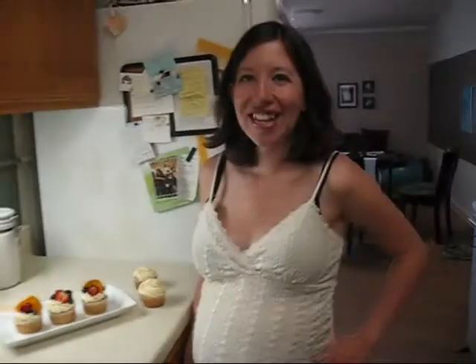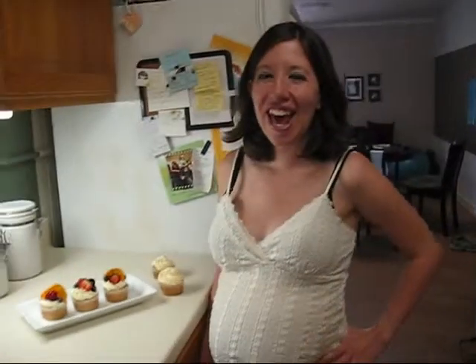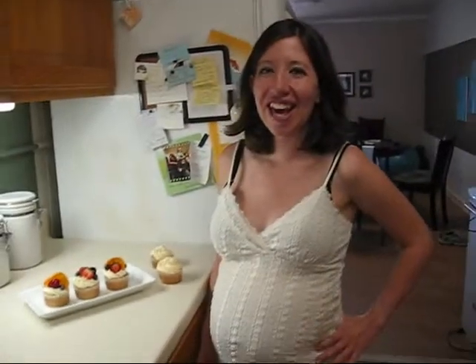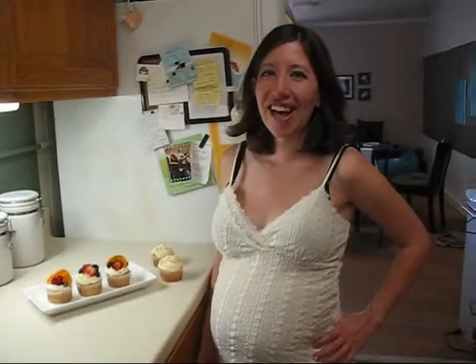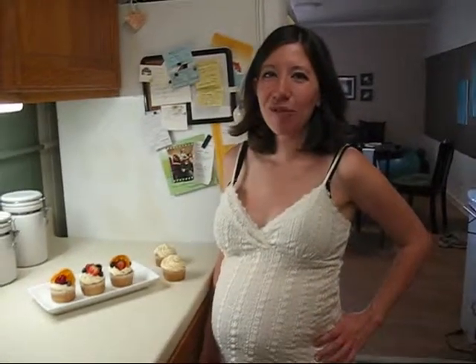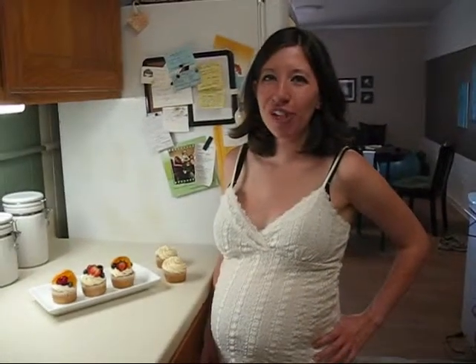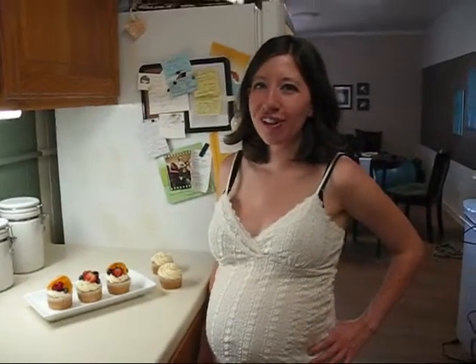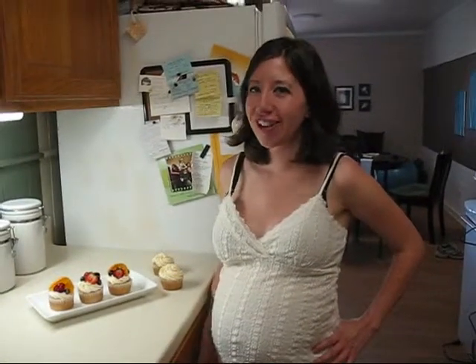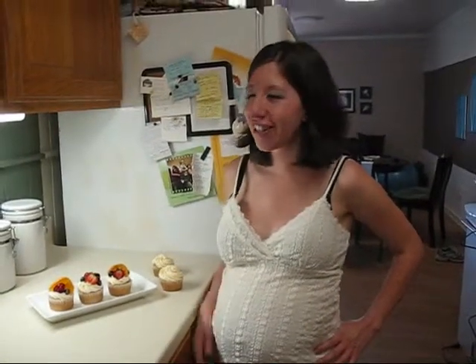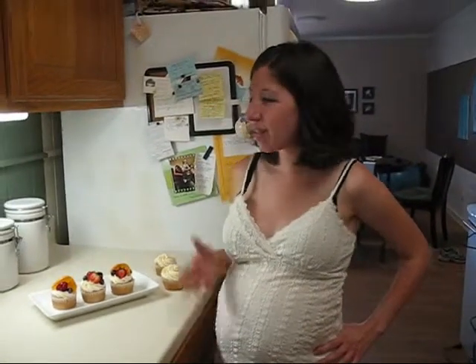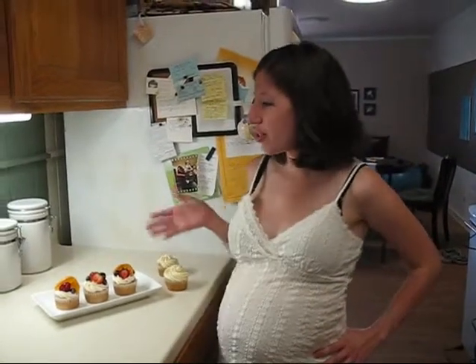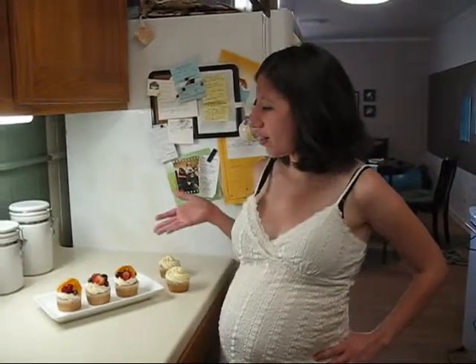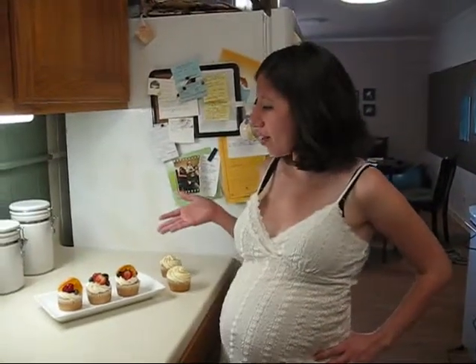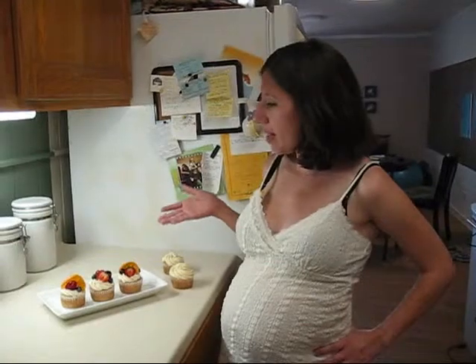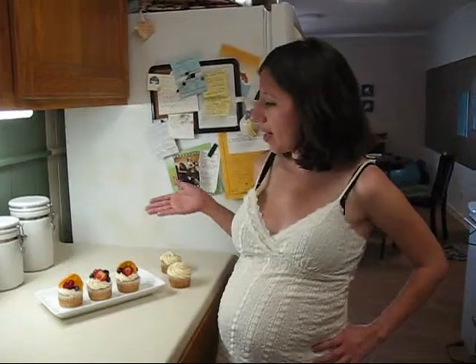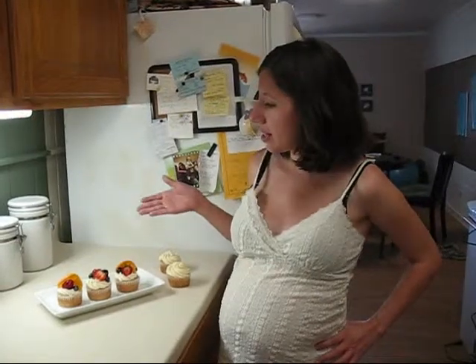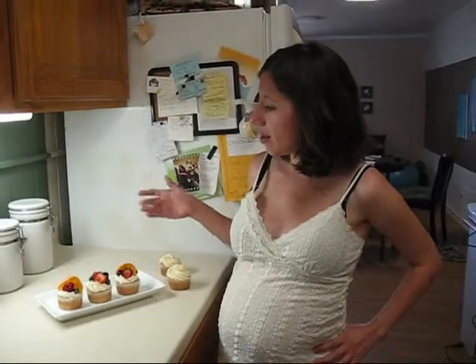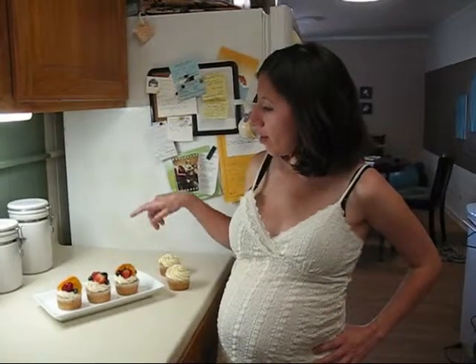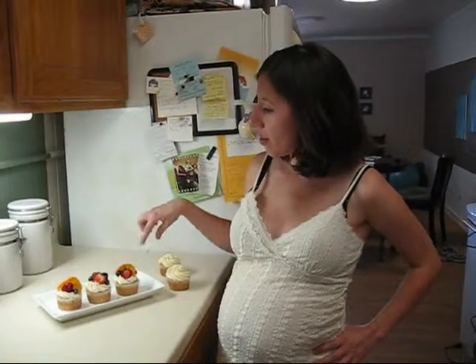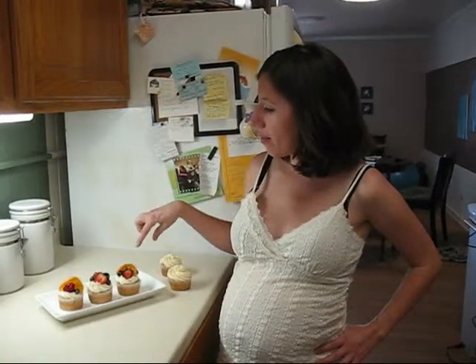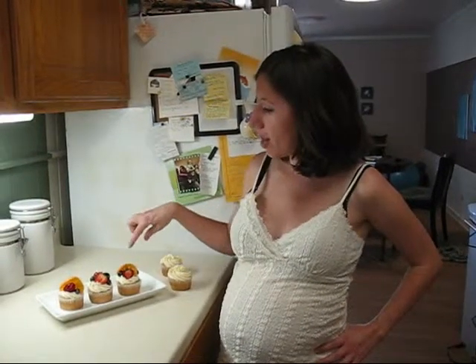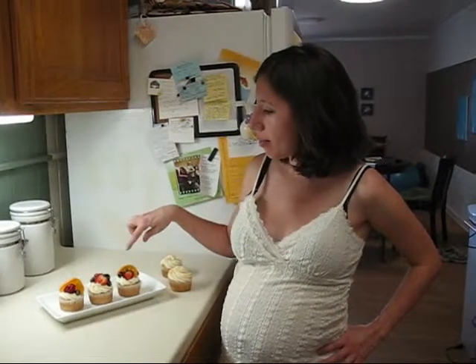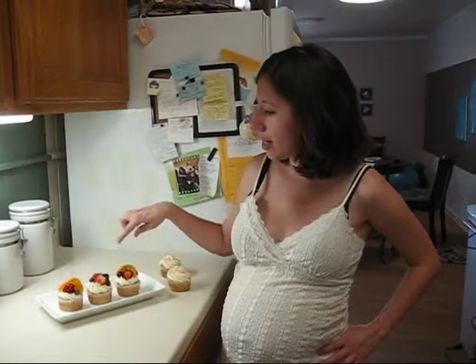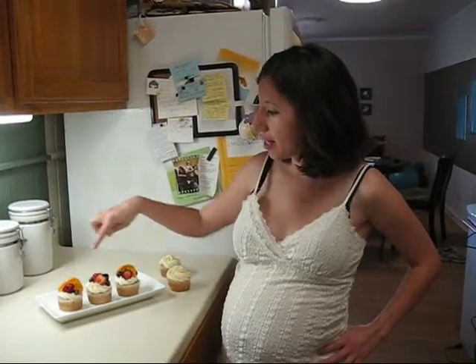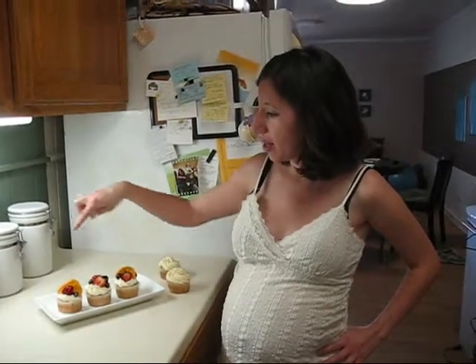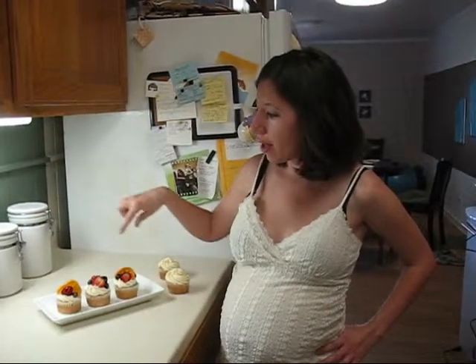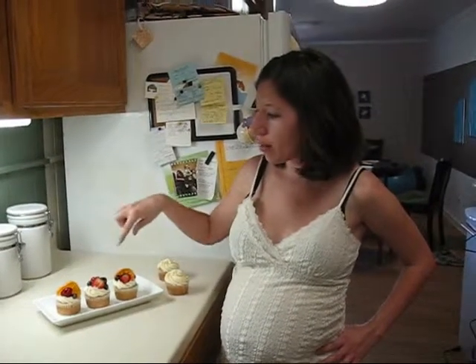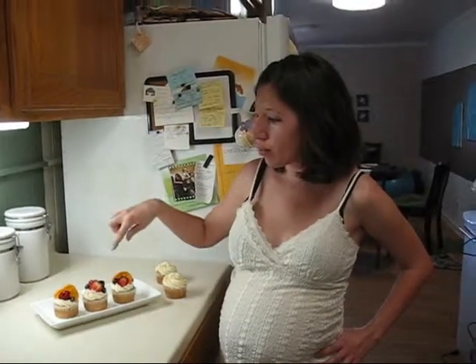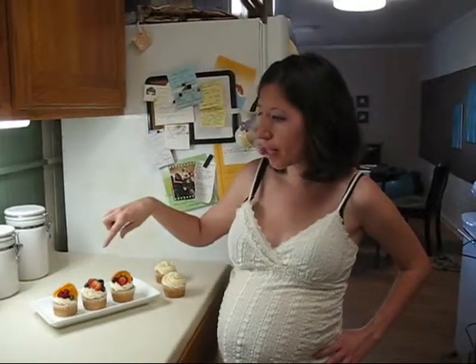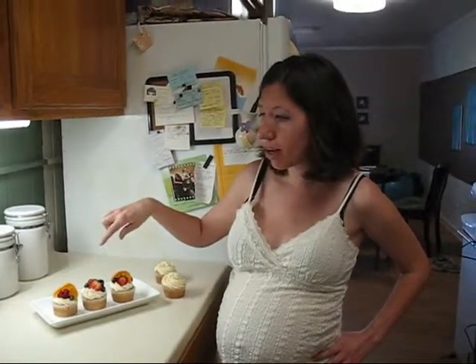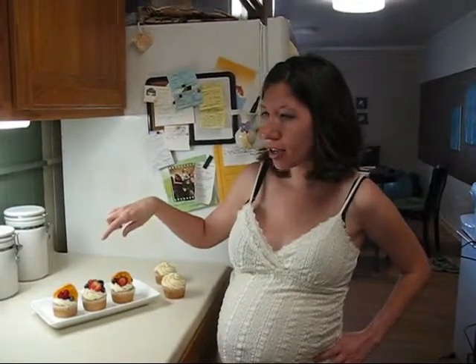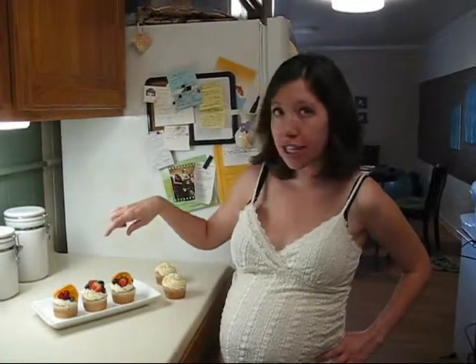Hi, I'm Rachel, and today I'm going to show you how to make fancy fruit-covered cupcakes with apricot glaze.